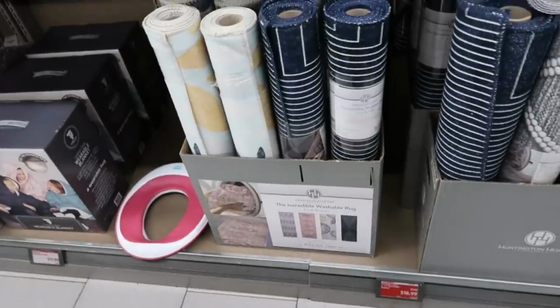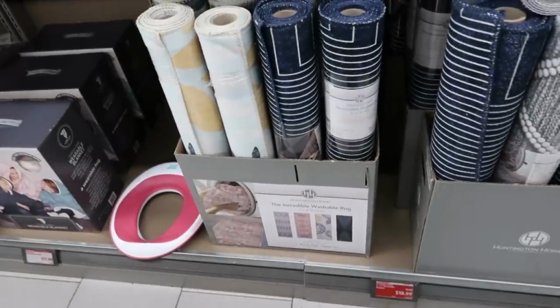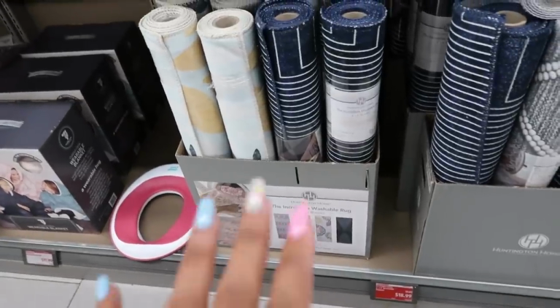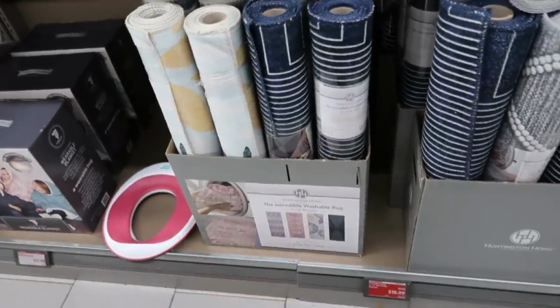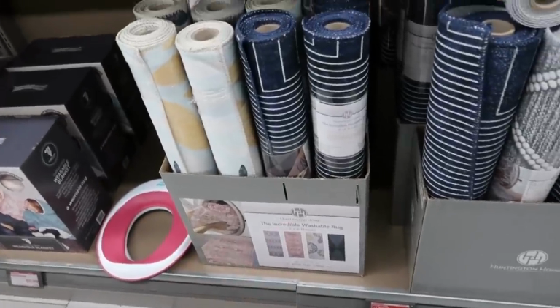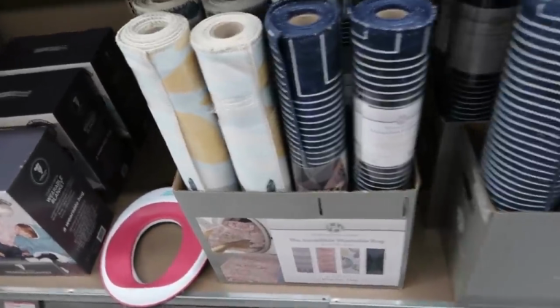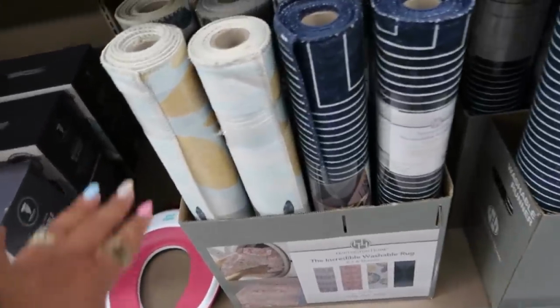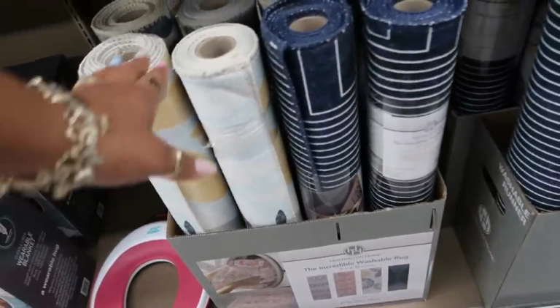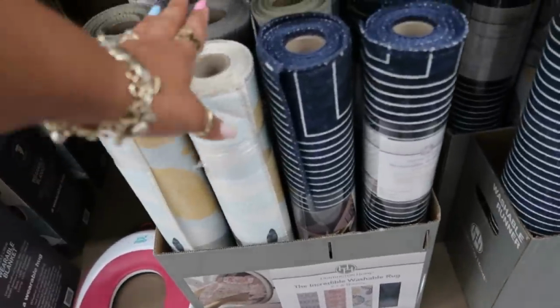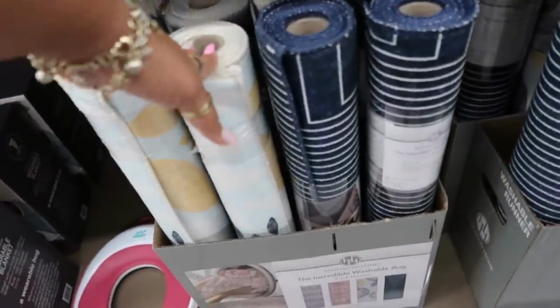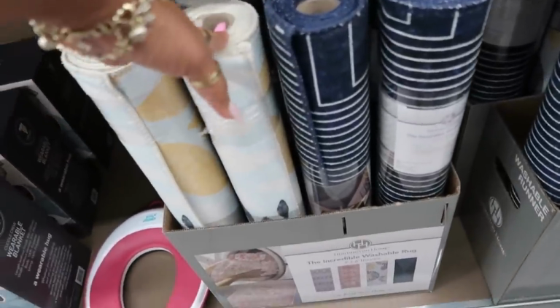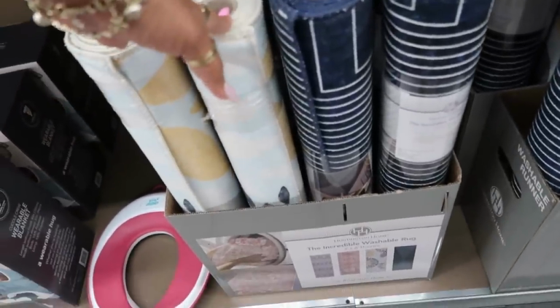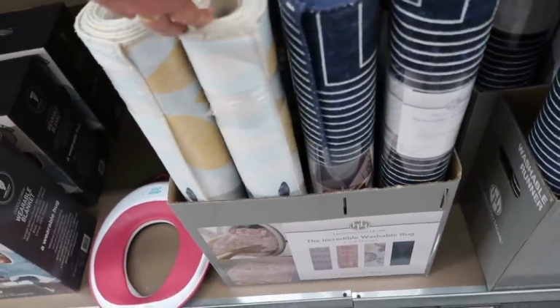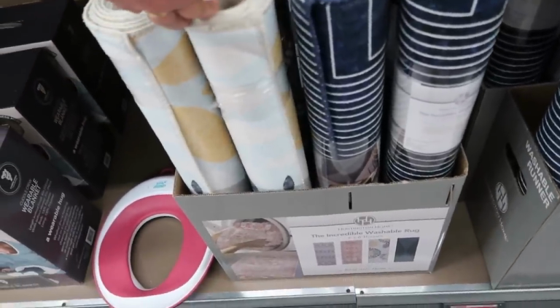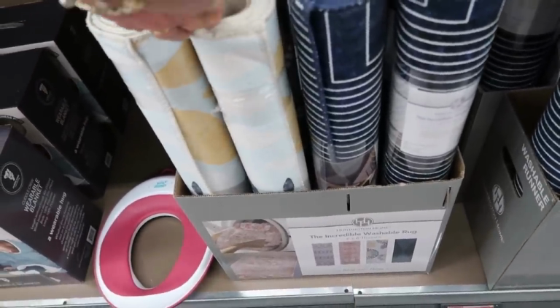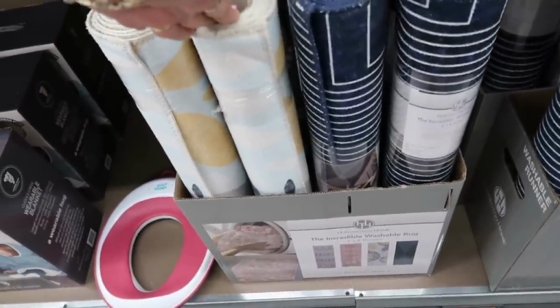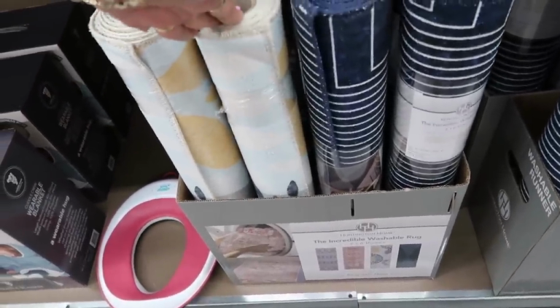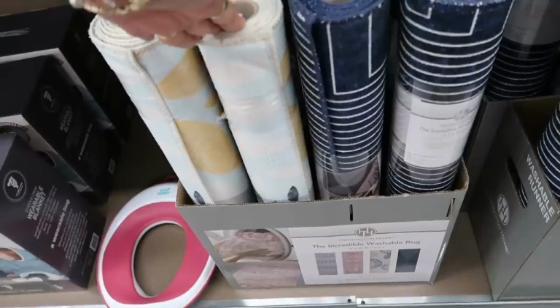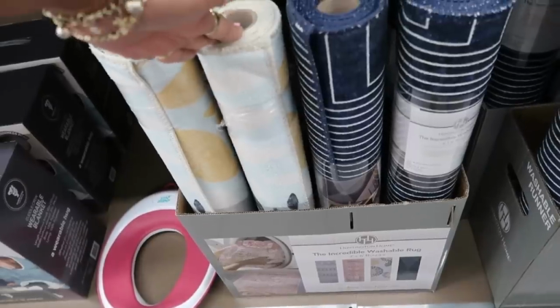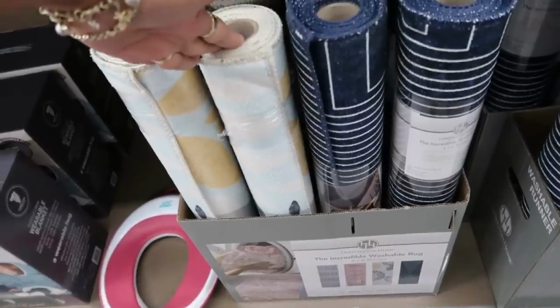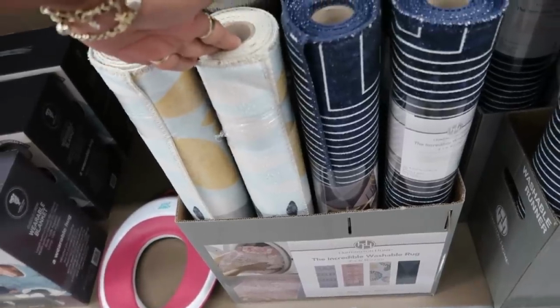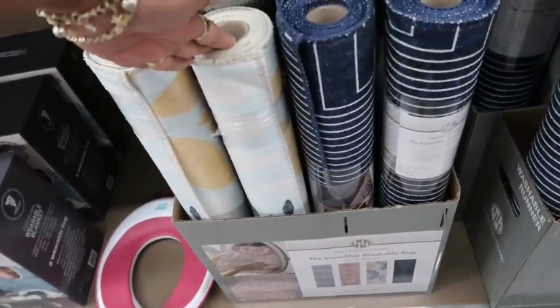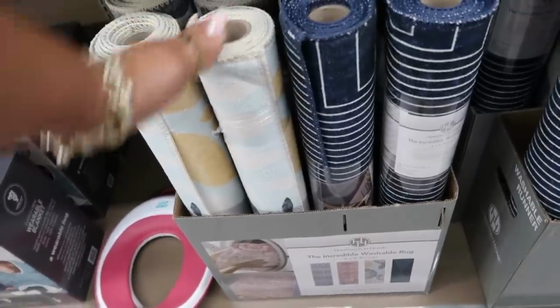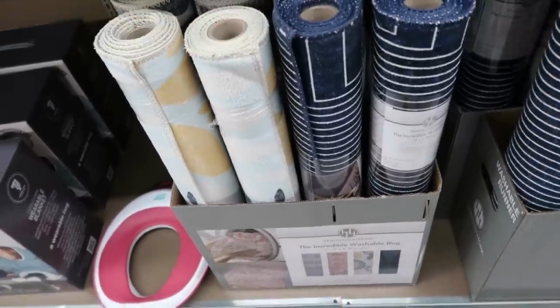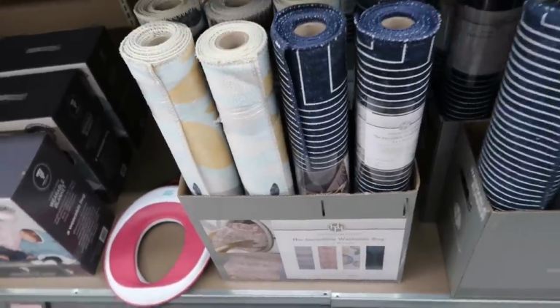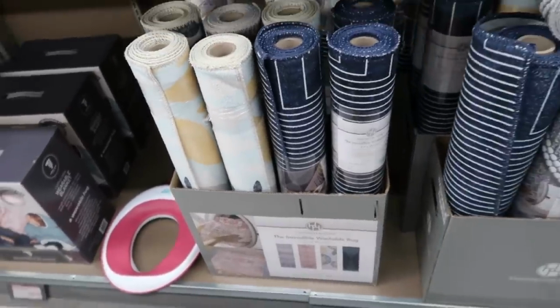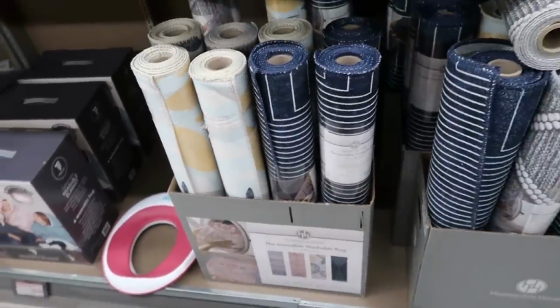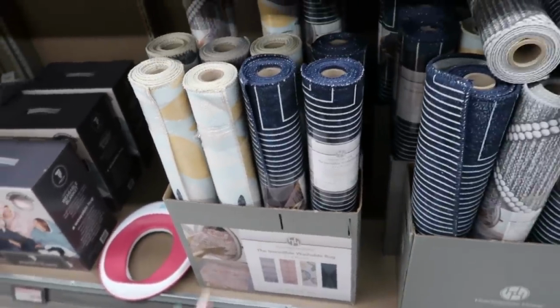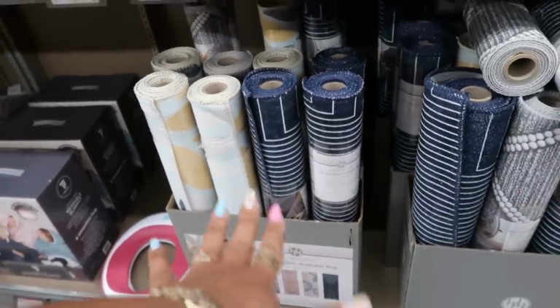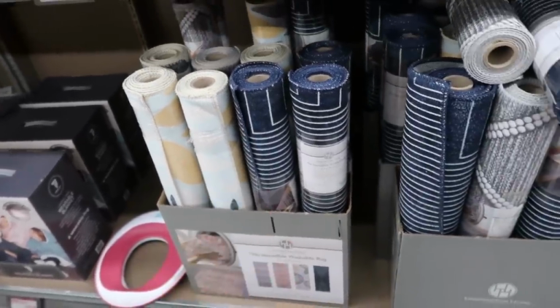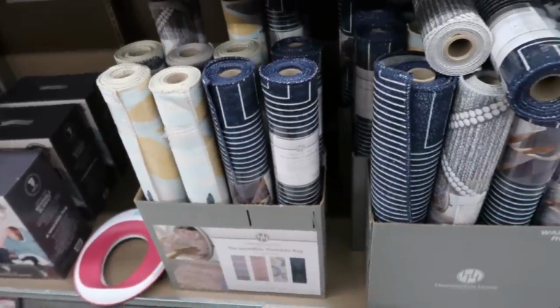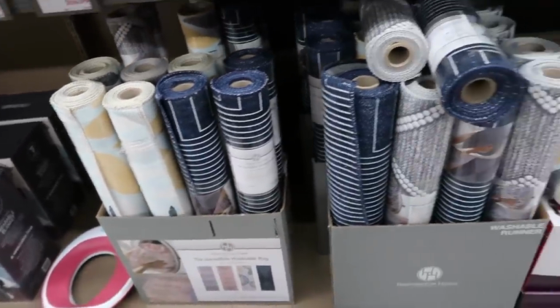The incredible washable rugs — the runners. They were $19.99 and are now a whopping $18.99, so the price is going down on those.